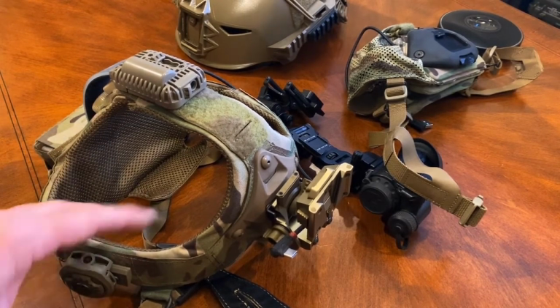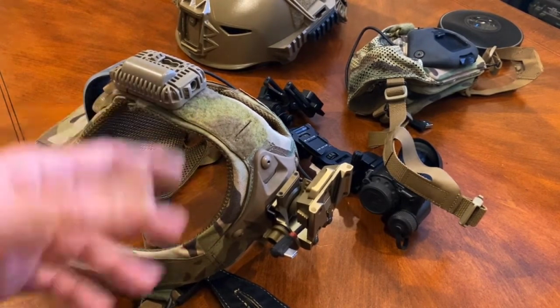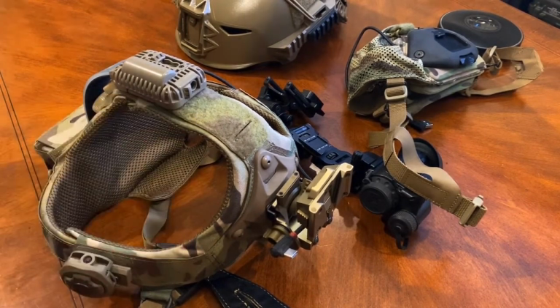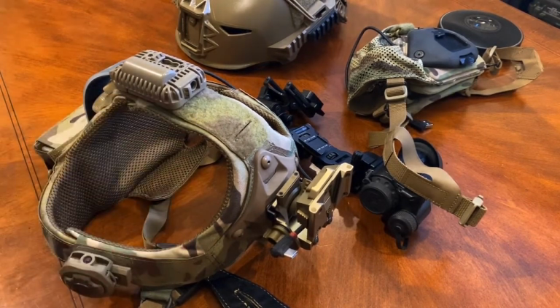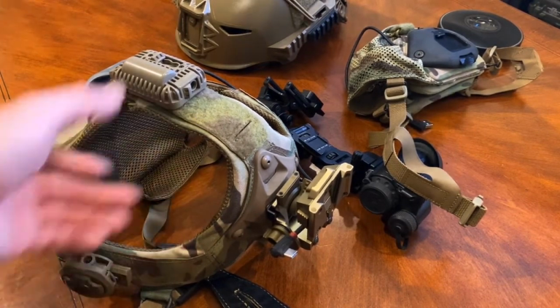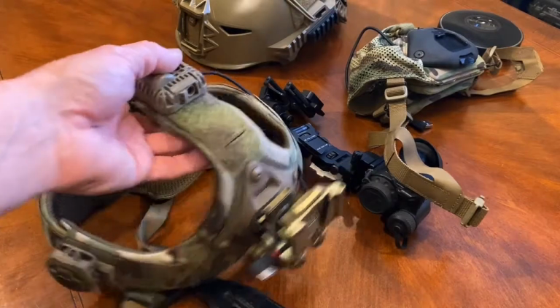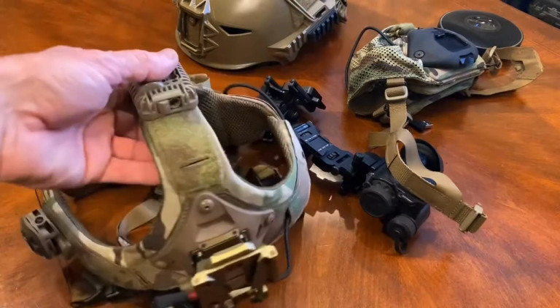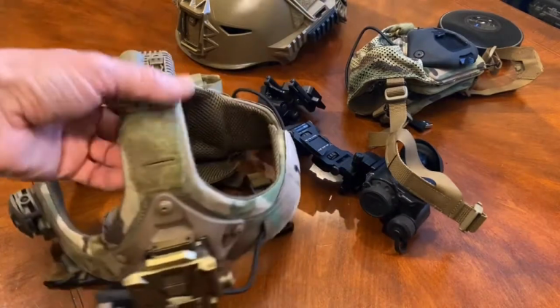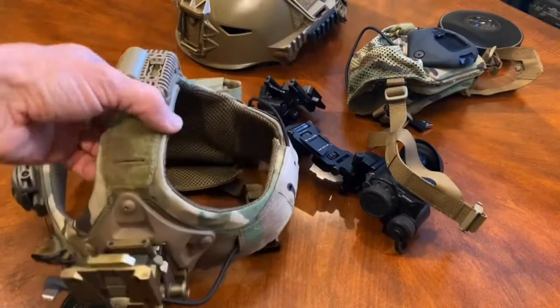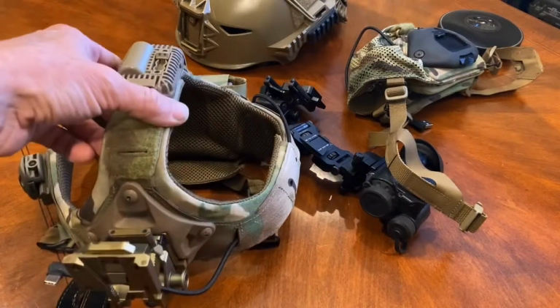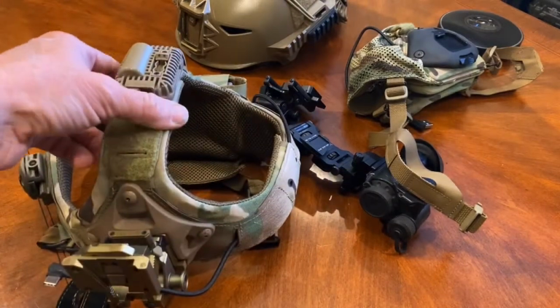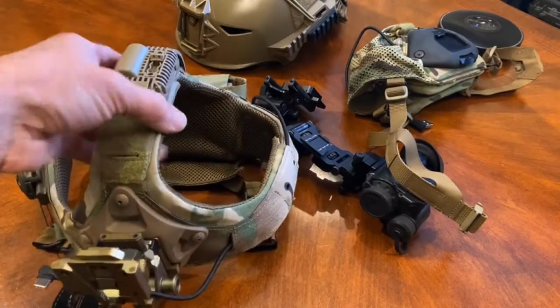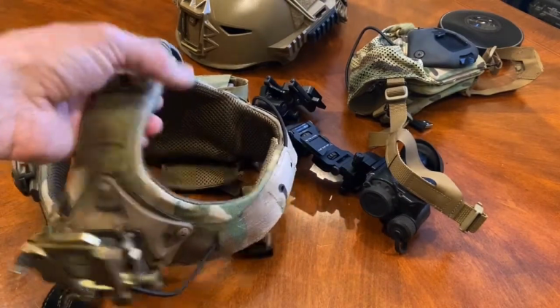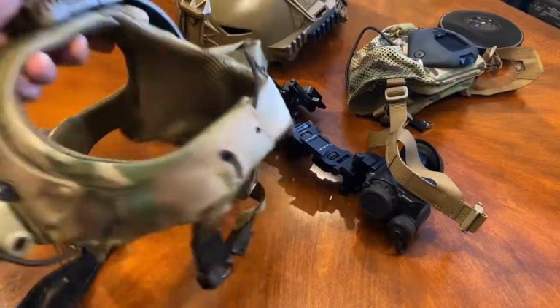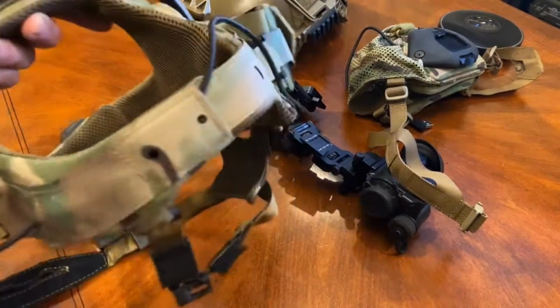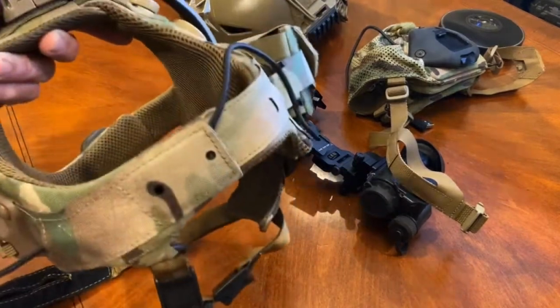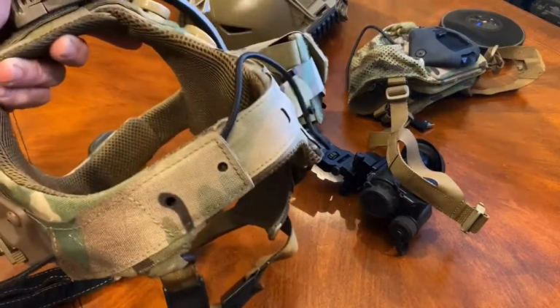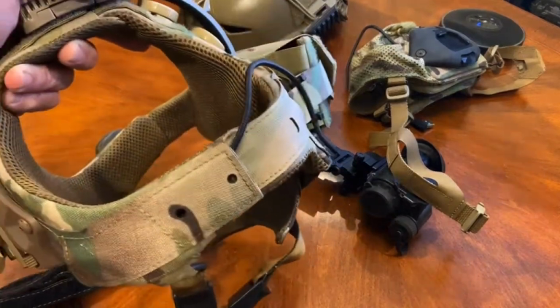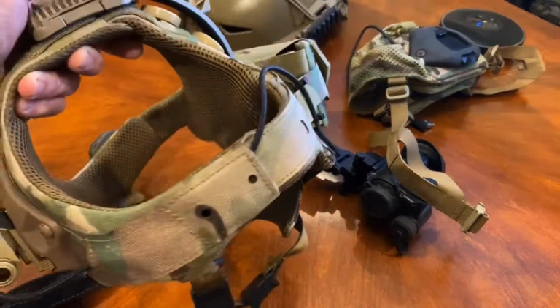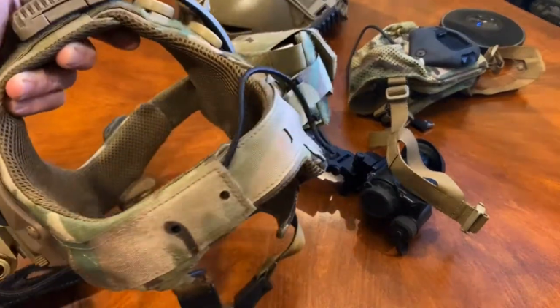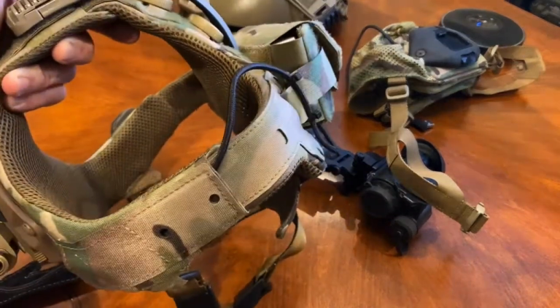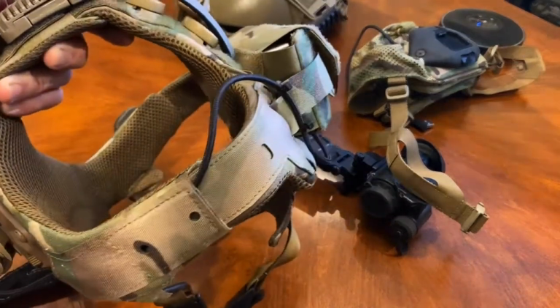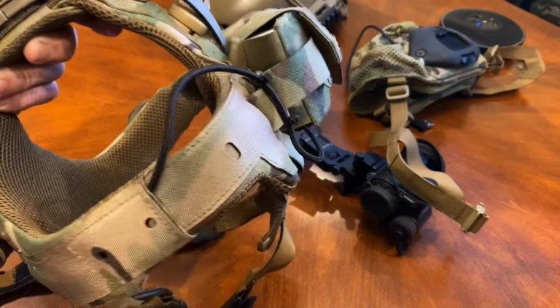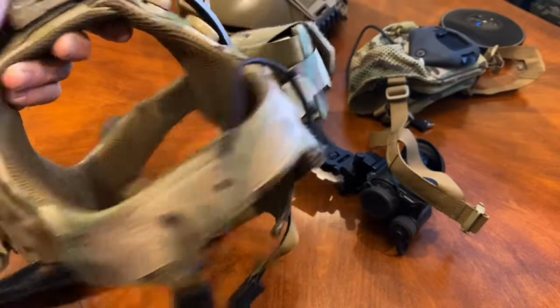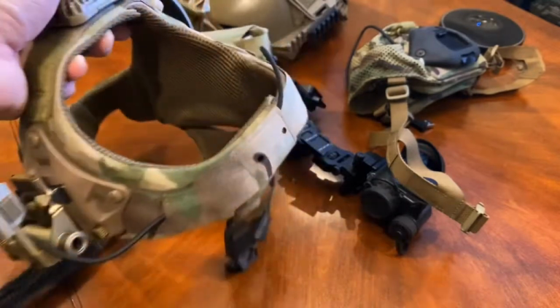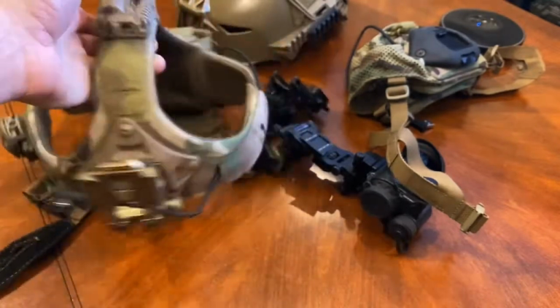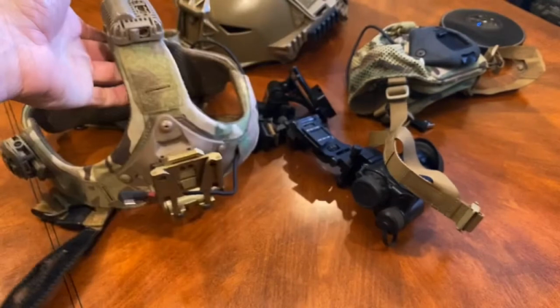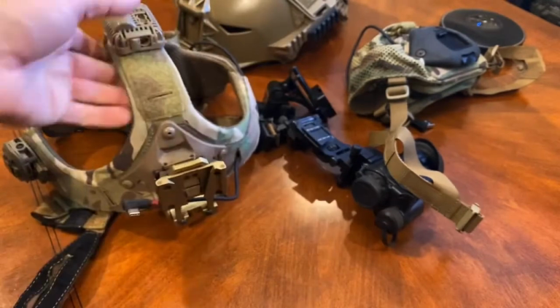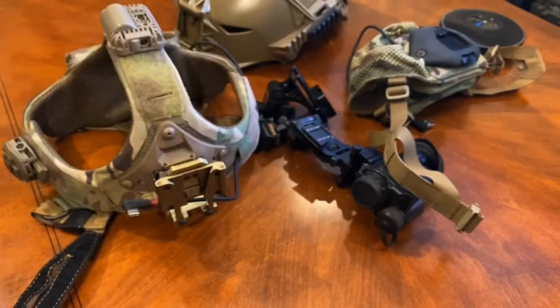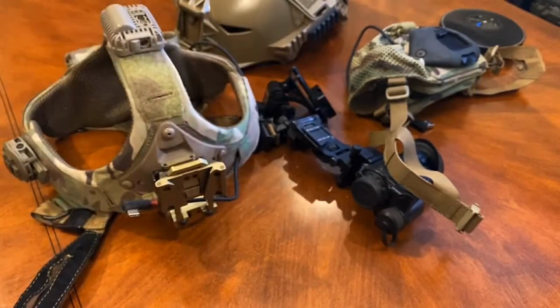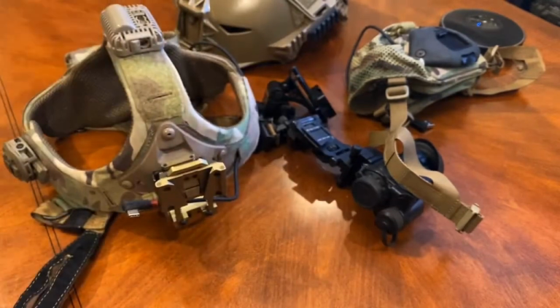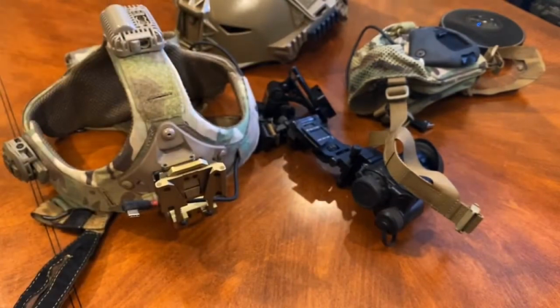Anyways, that's our feedback. Other people may have a different experience, but the Raptor Tactical 2.0 for us is definitely a no-go. If you've got any questions, give us a call at the shop.